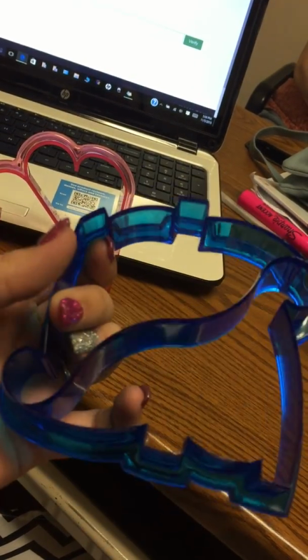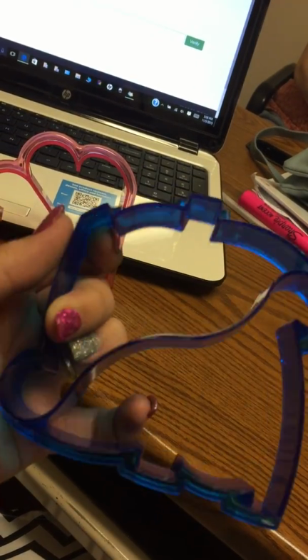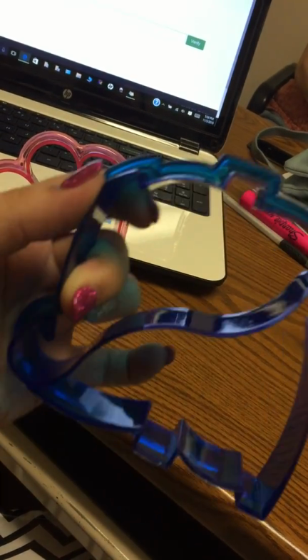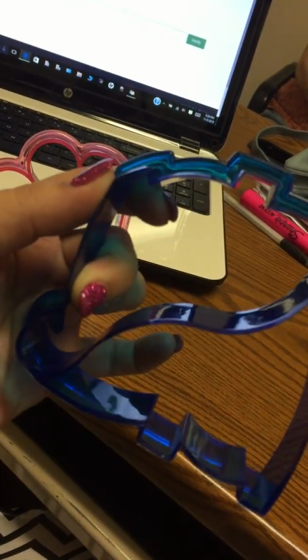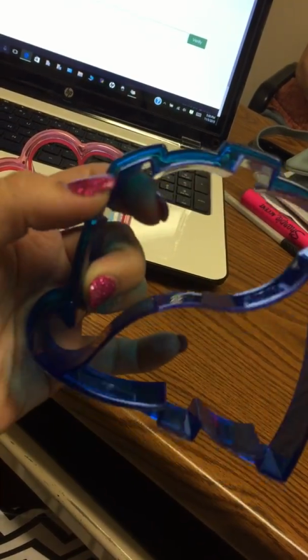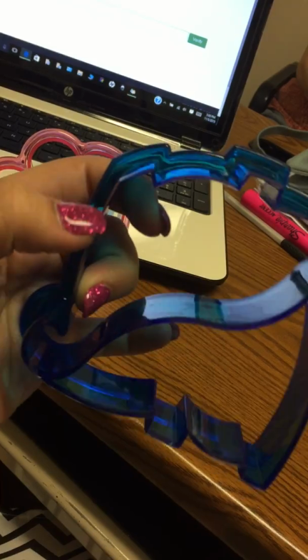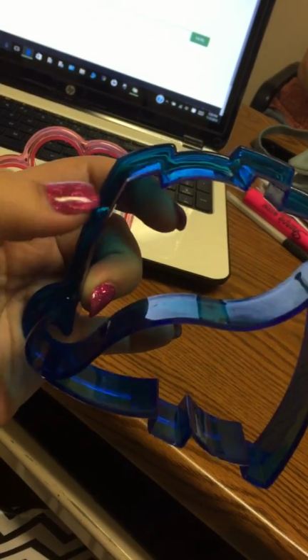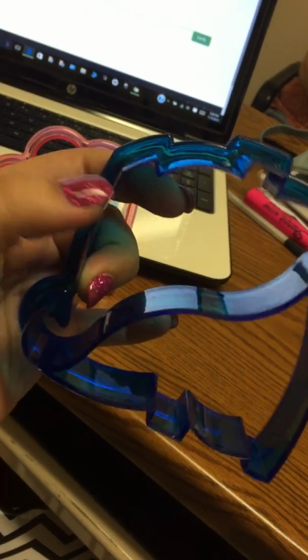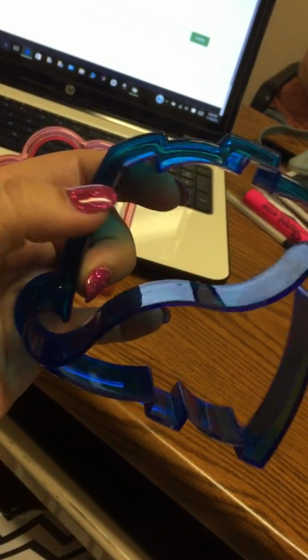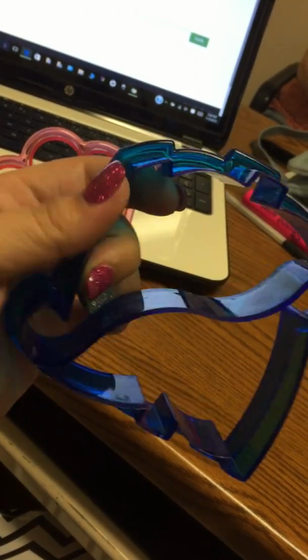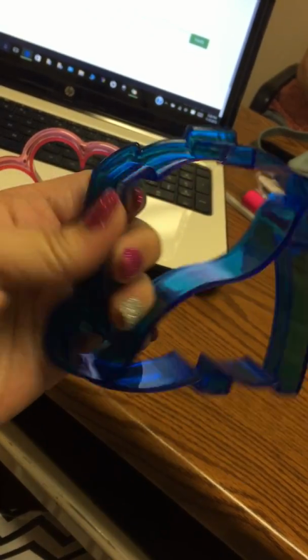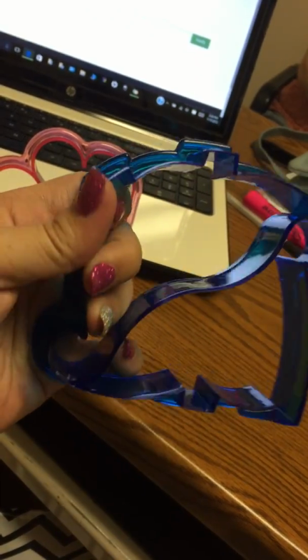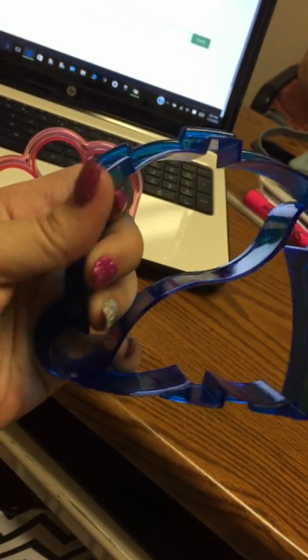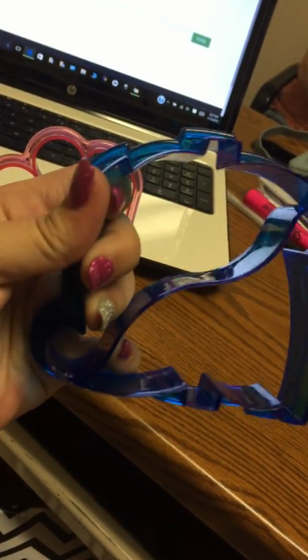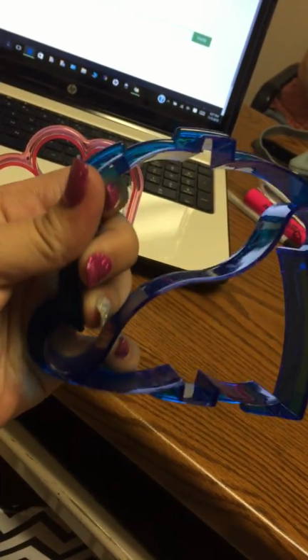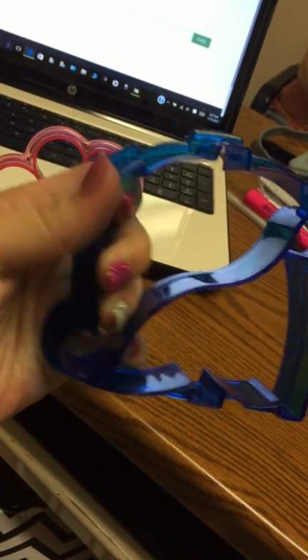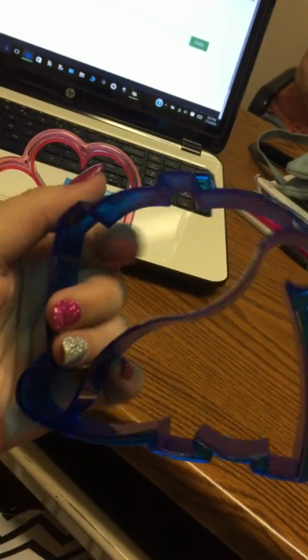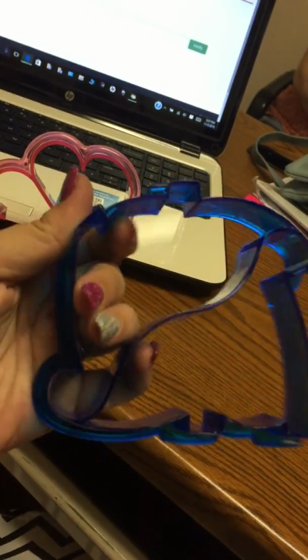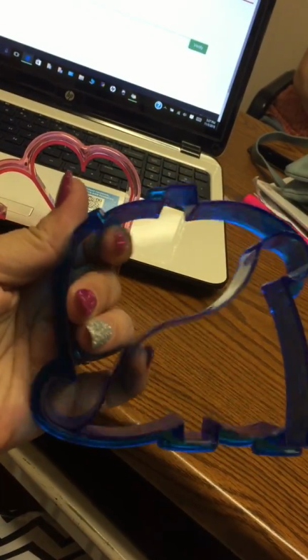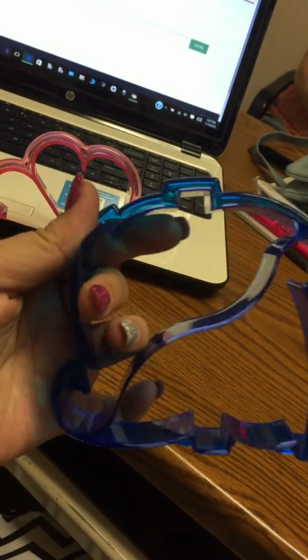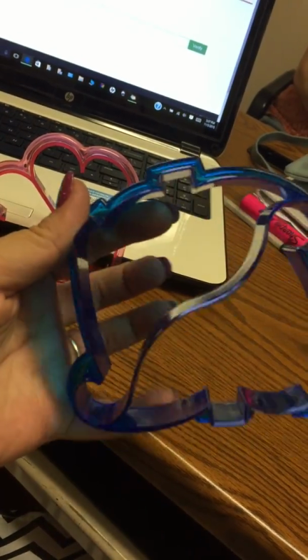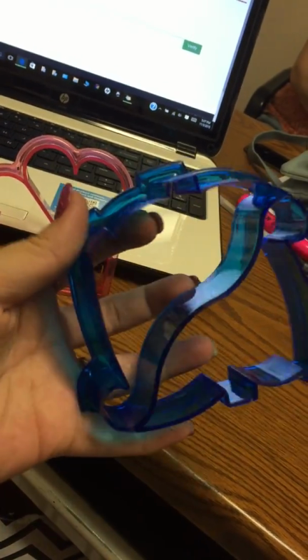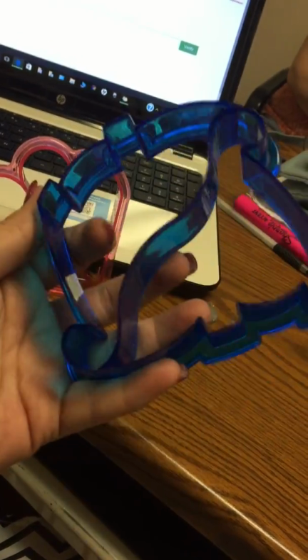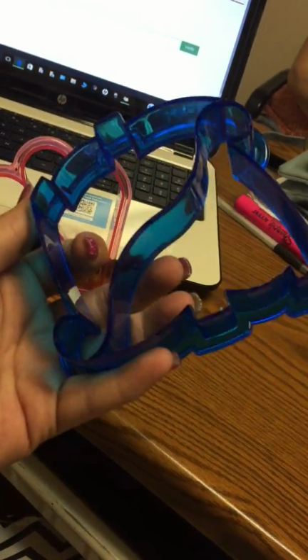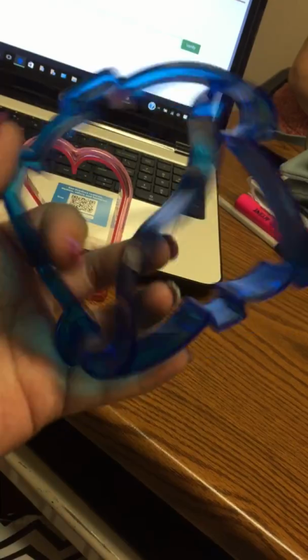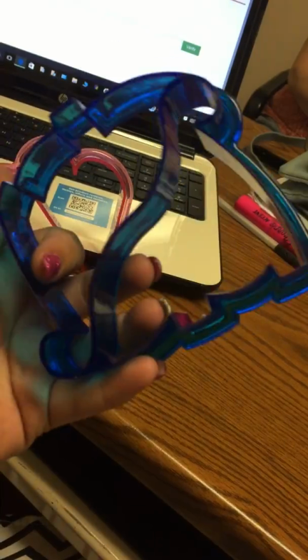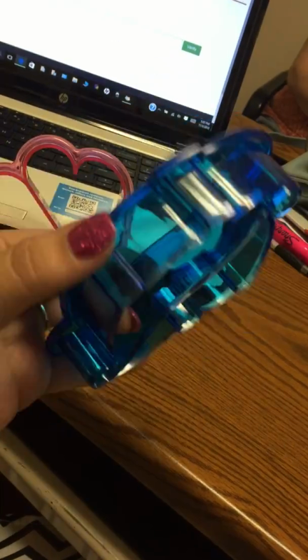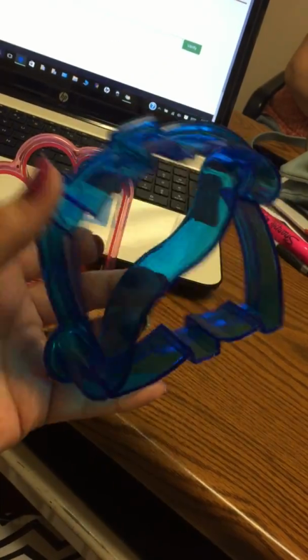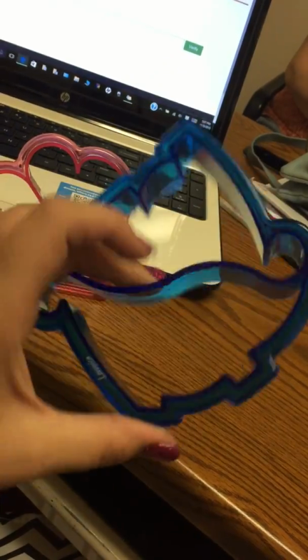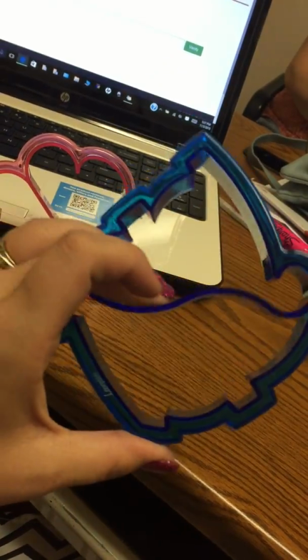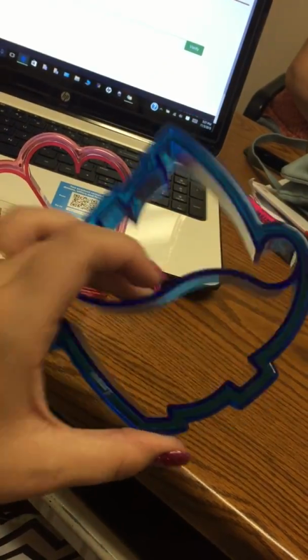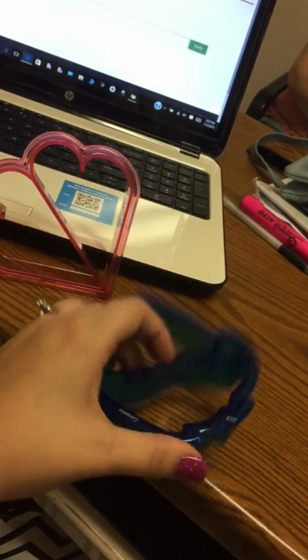The plastic is pretty thick. It's pretty durable, so I think that these will, with supervision, last you quite some time.